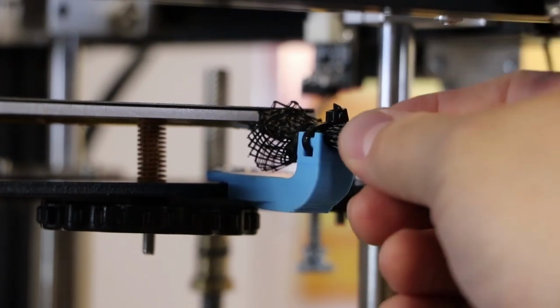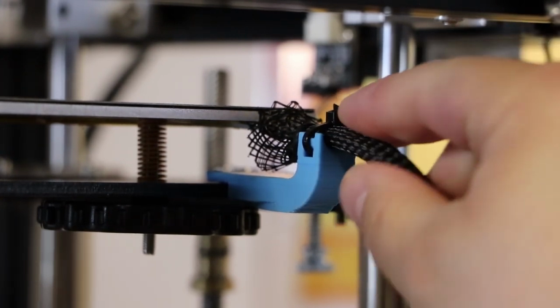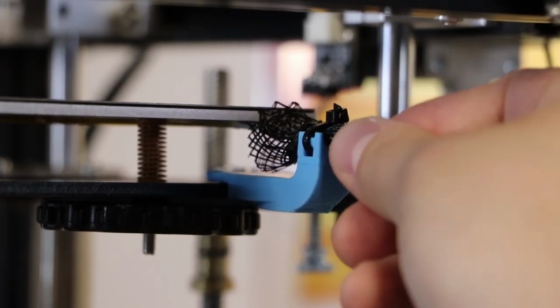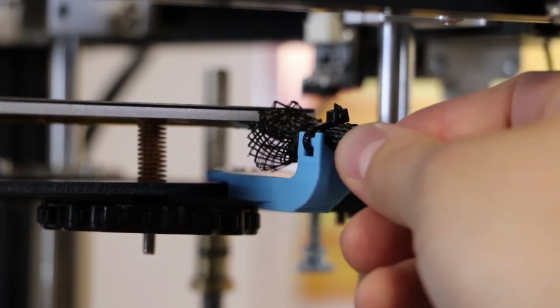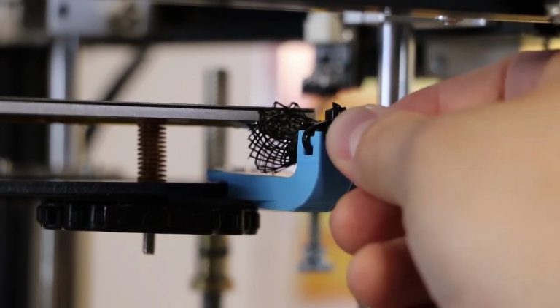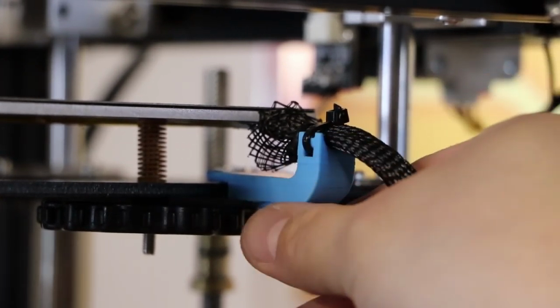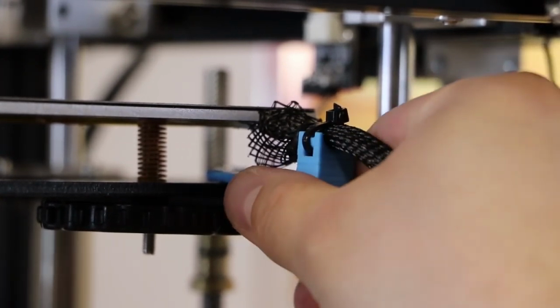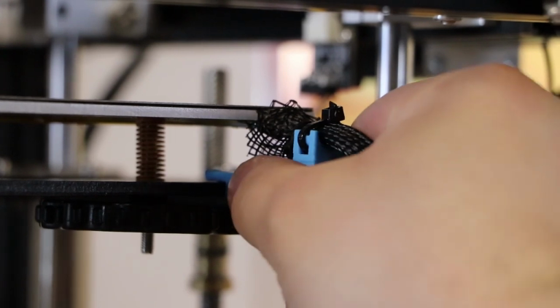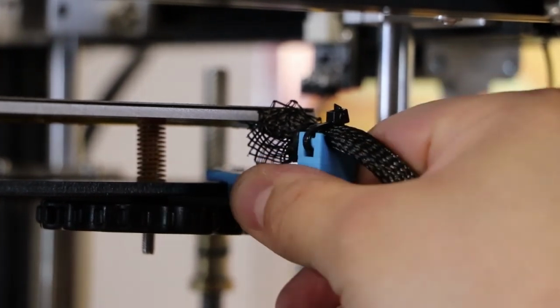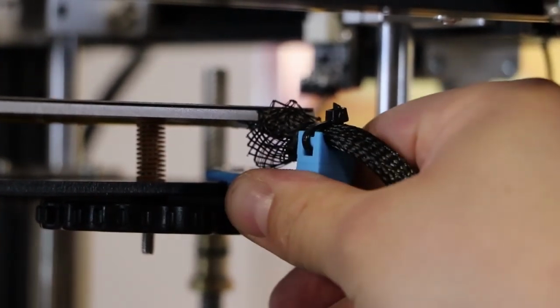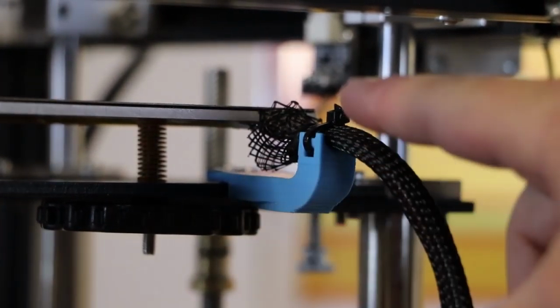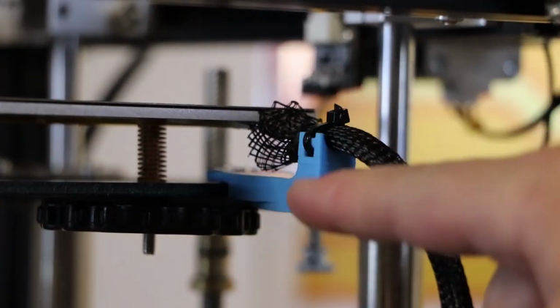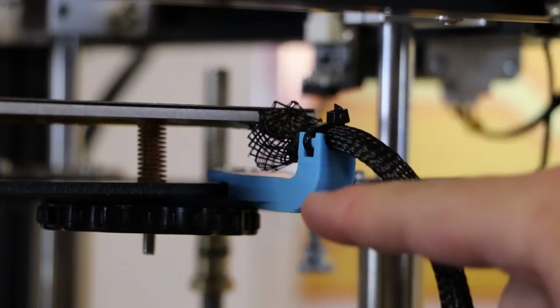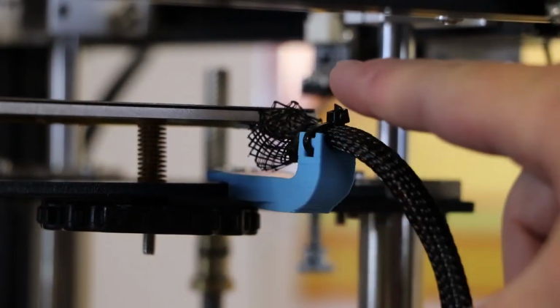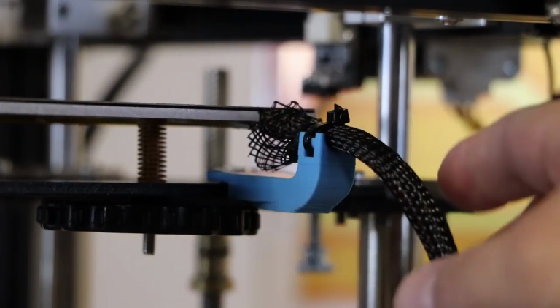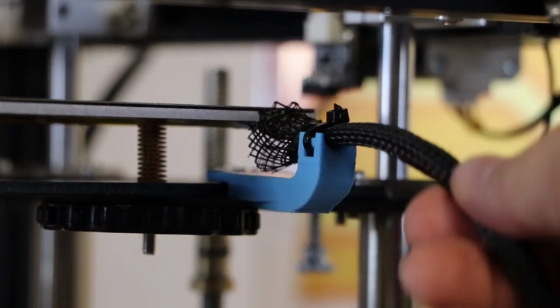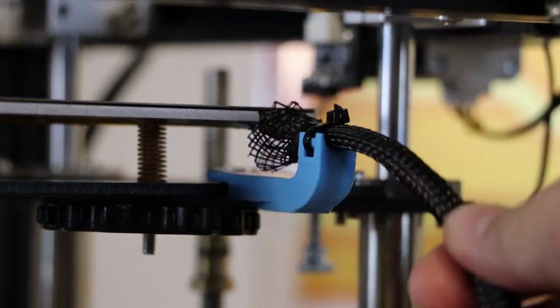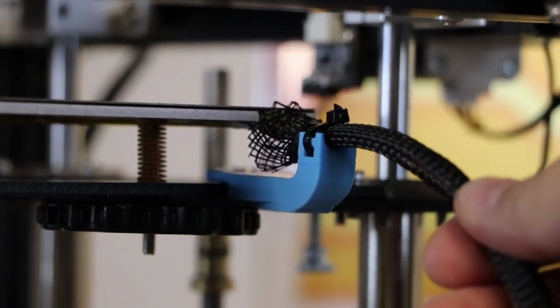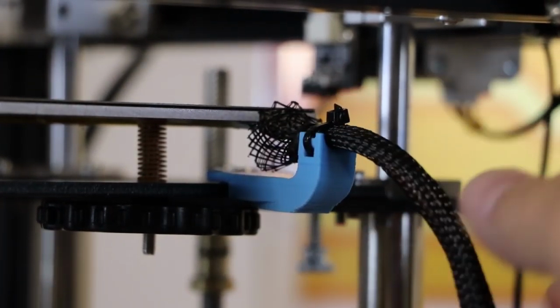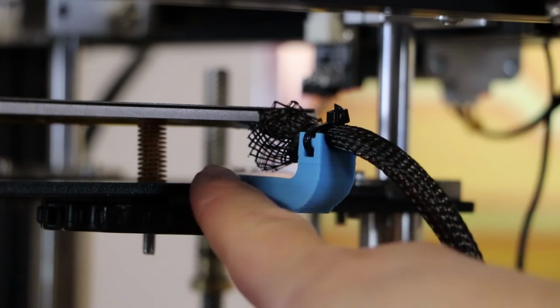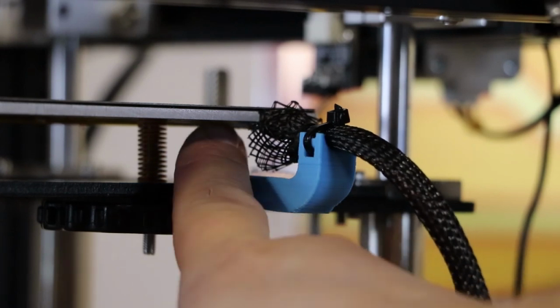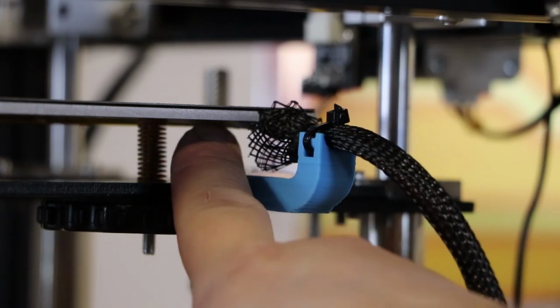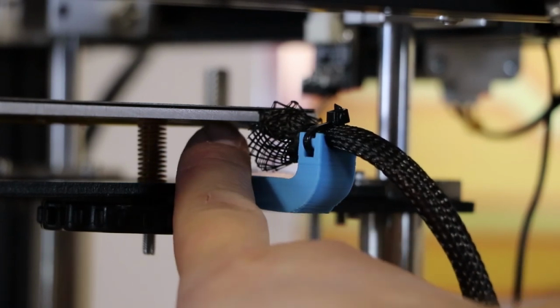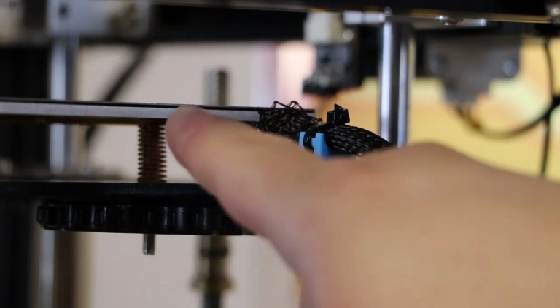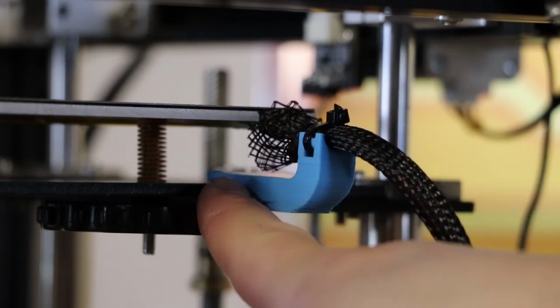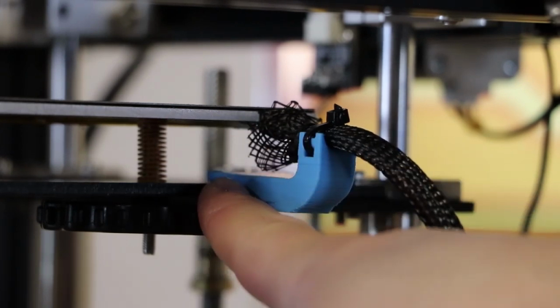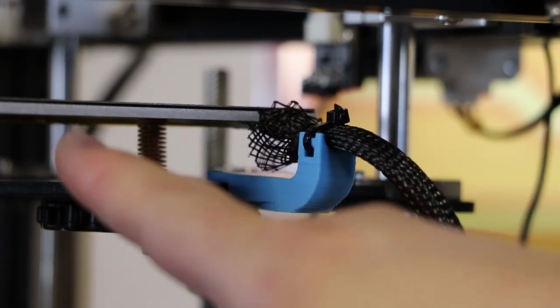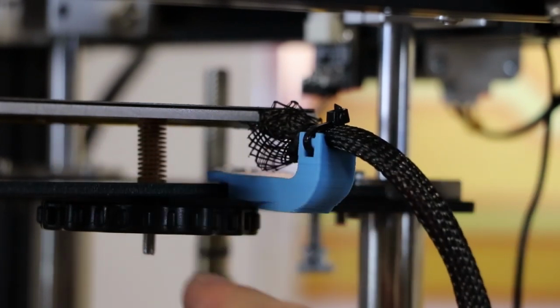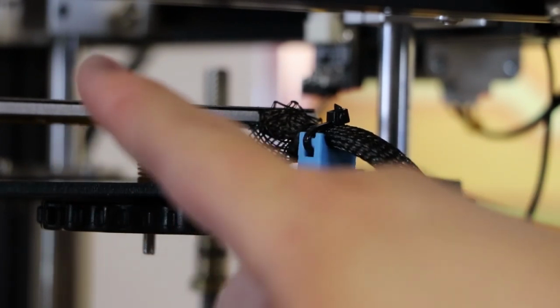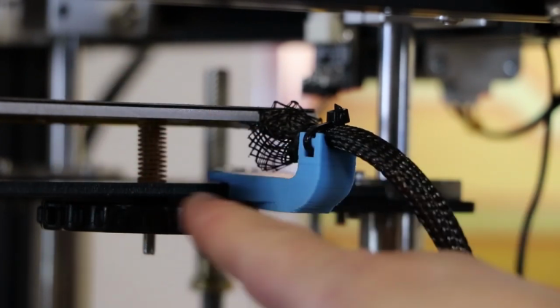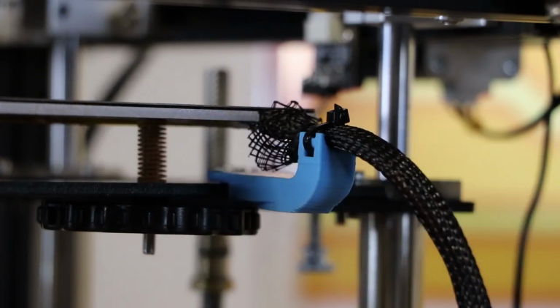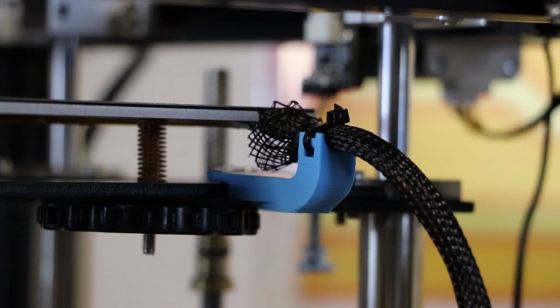This is now really solid and isn't going anywhere. It's going to hold those cables so when the bed goes up and down it doesn't hurt the connections underneath. That one was quick and it's going to save your printer in the long run.